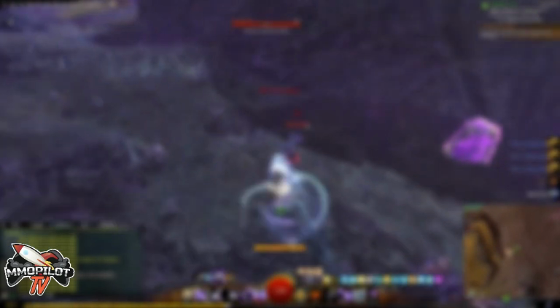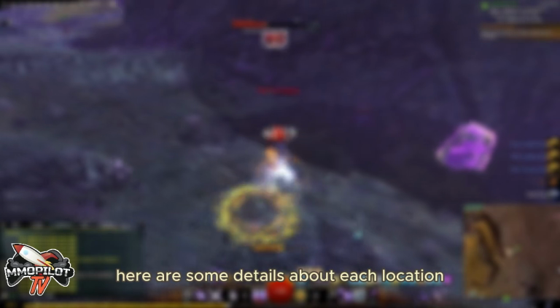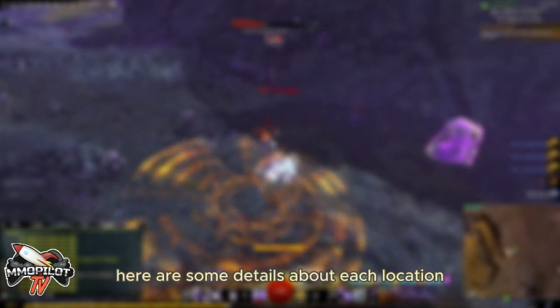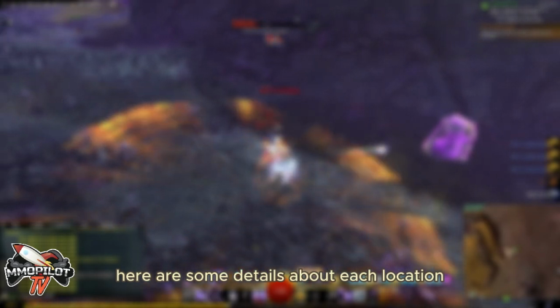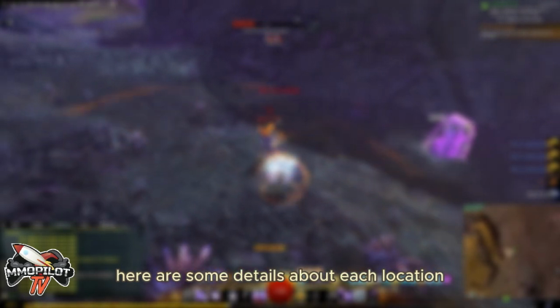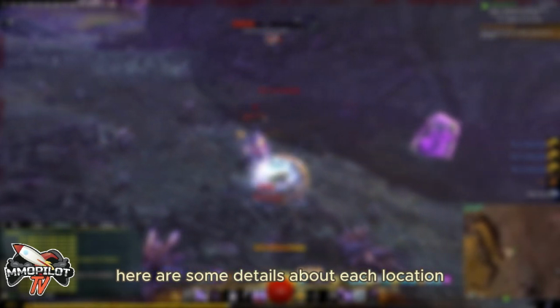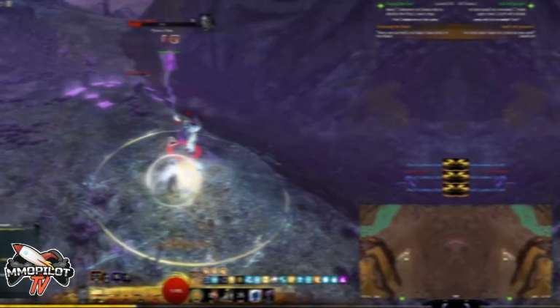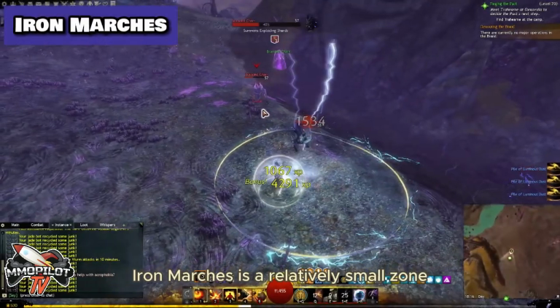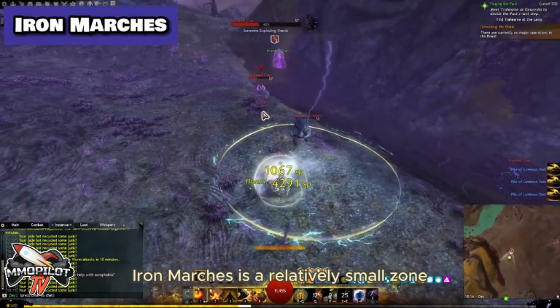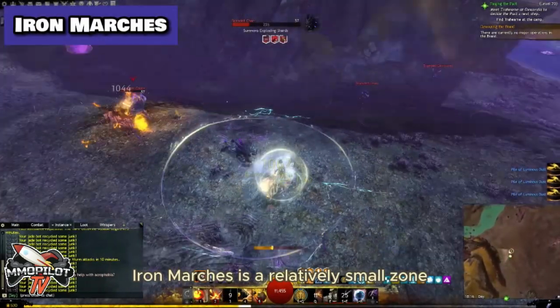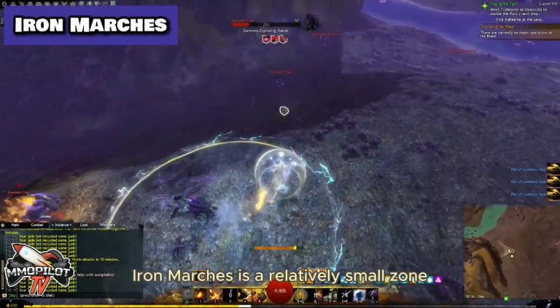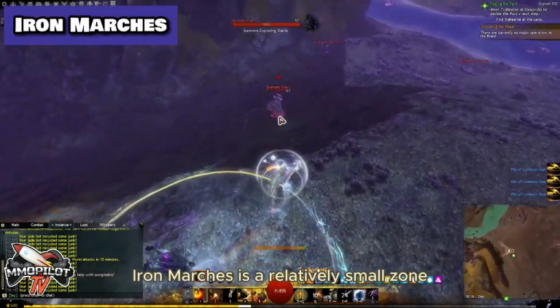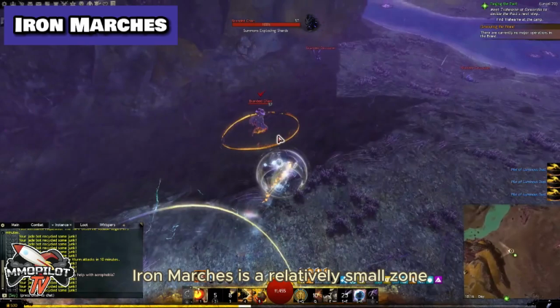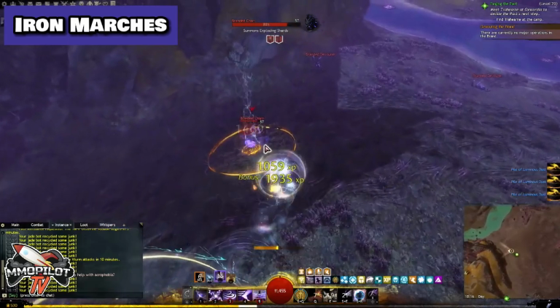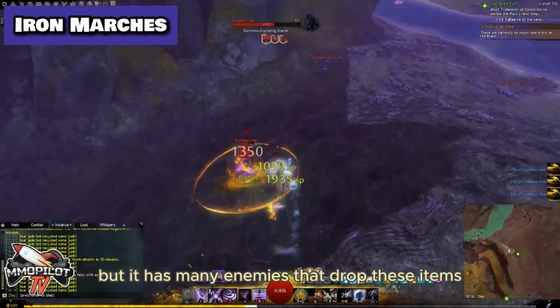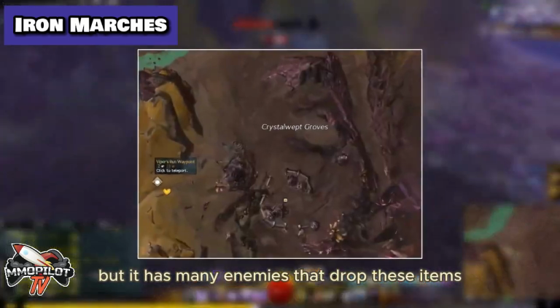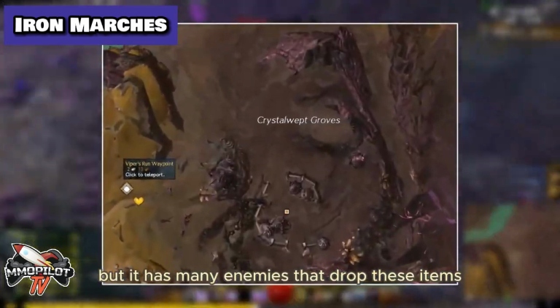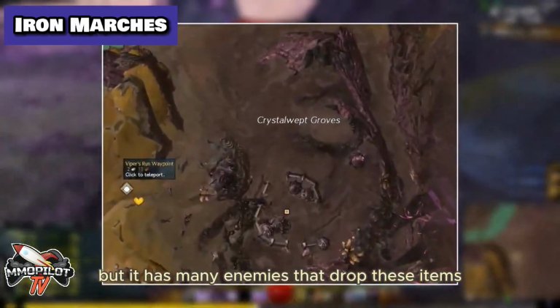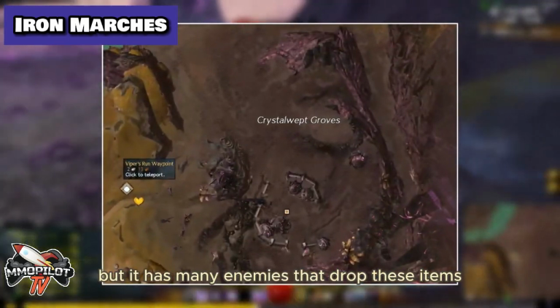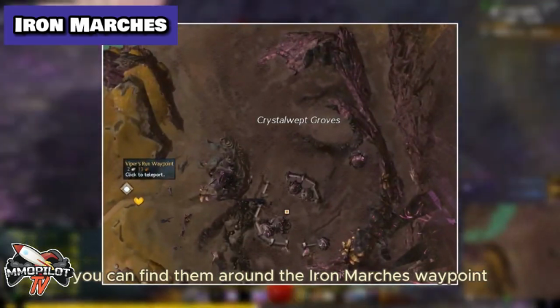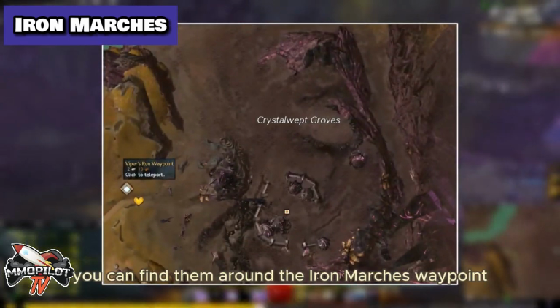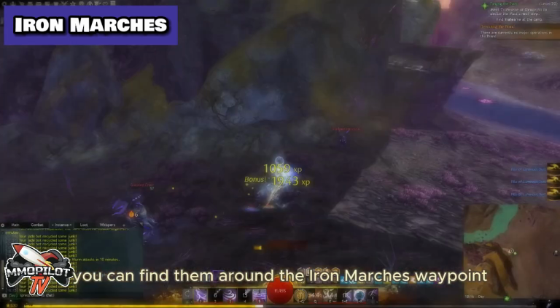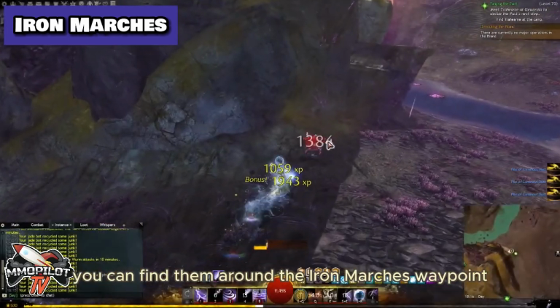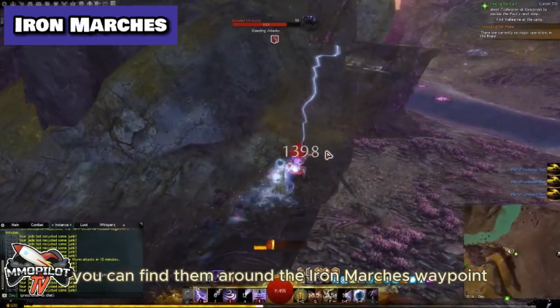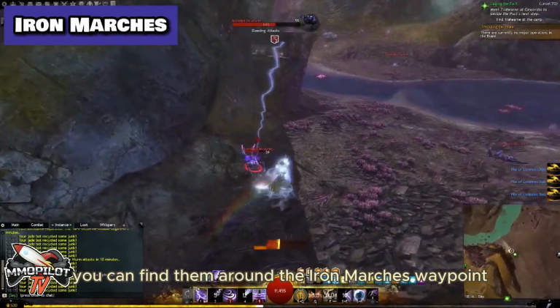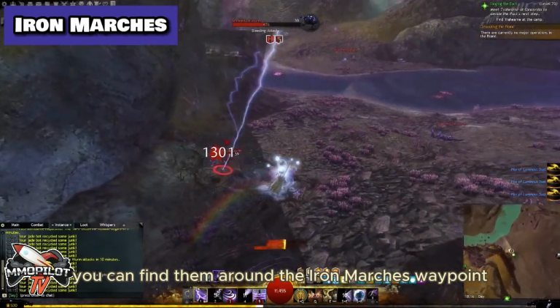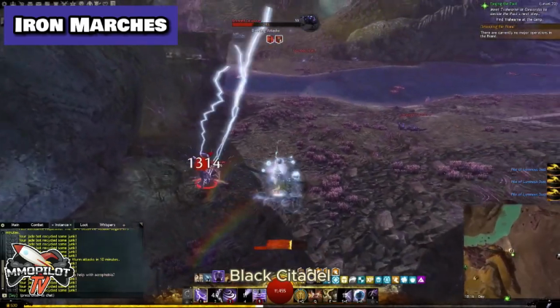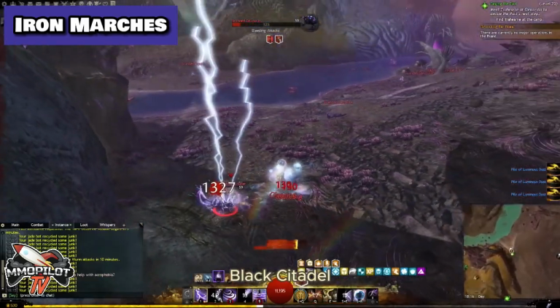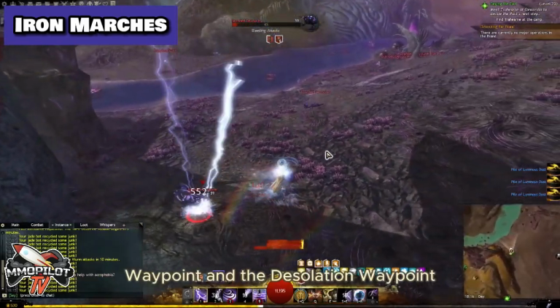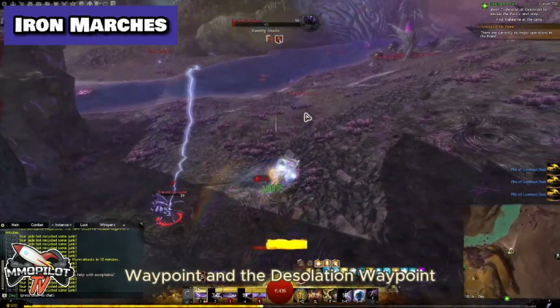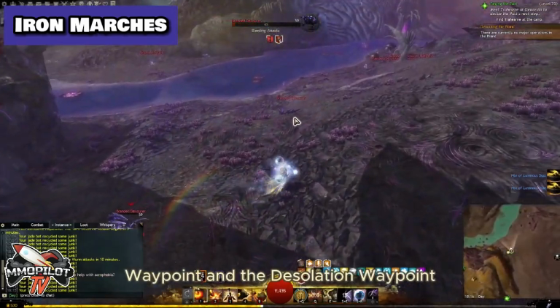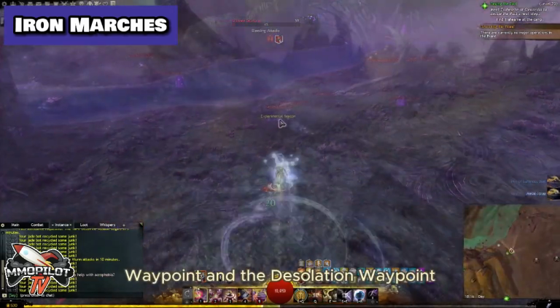Here are some details about each location. Iron Marches is a relatively small zone, but it has many enemies that drop these items. You can find them around the Iron Marches Waypoint, Black Citadel Waypoint, and the Desolation Waypoint.